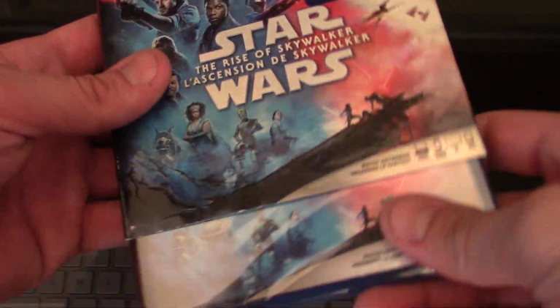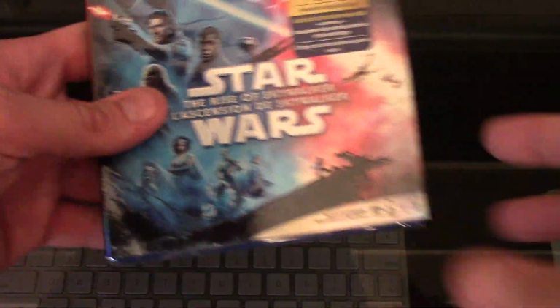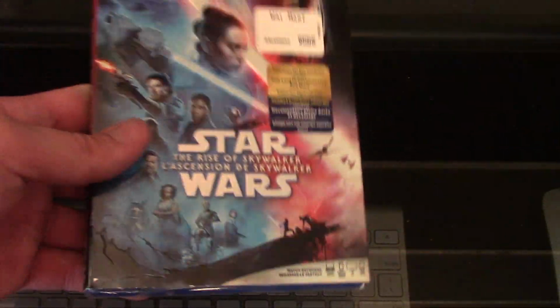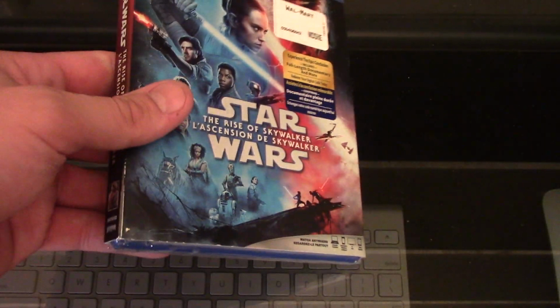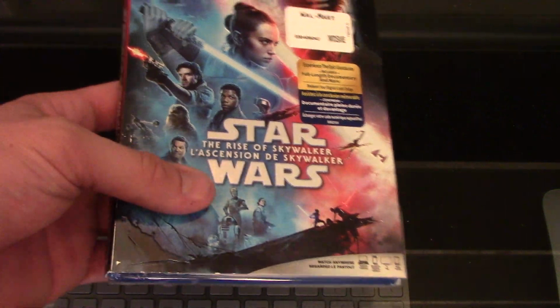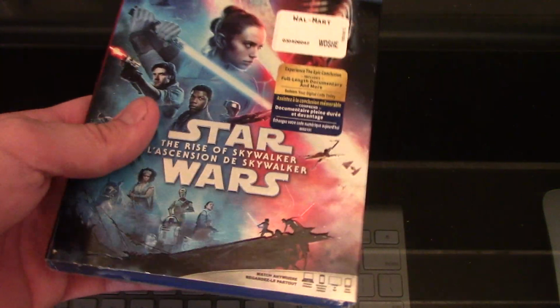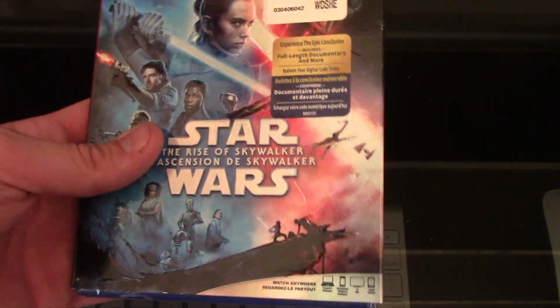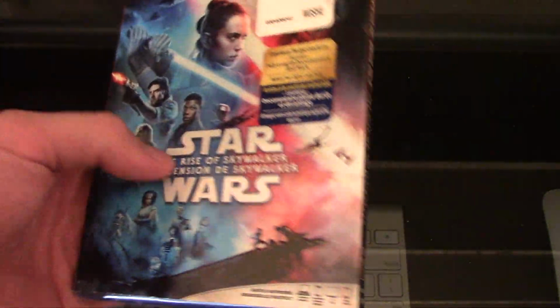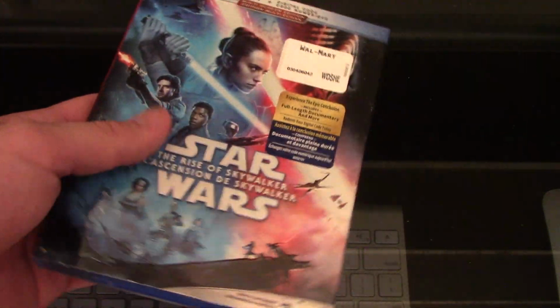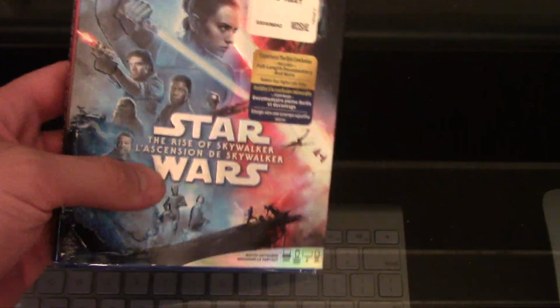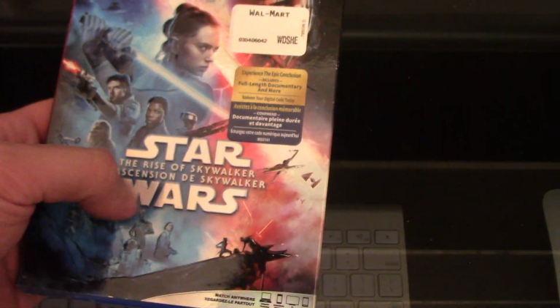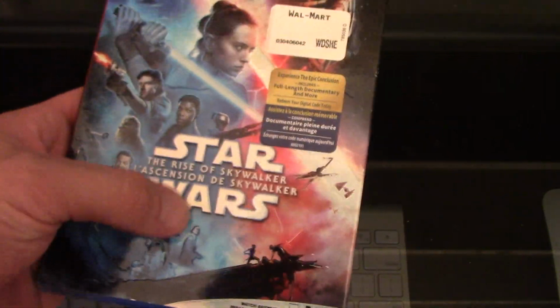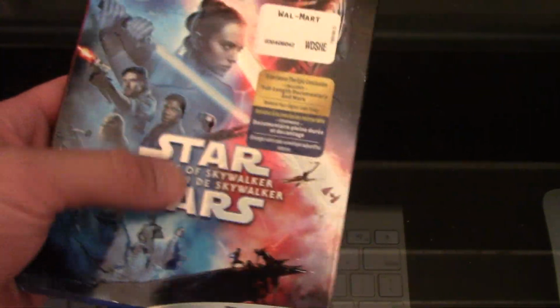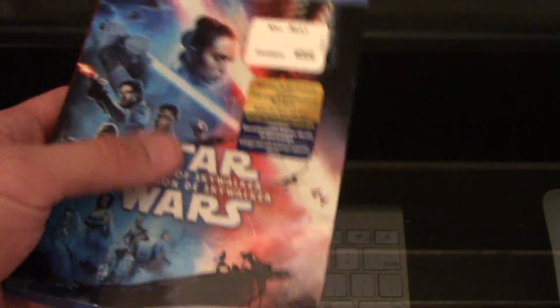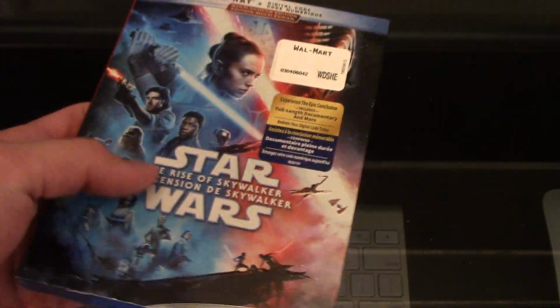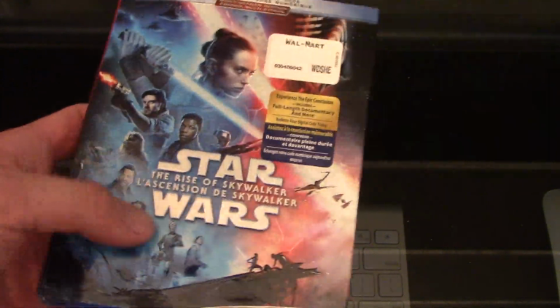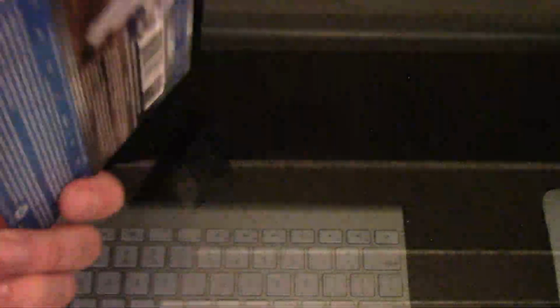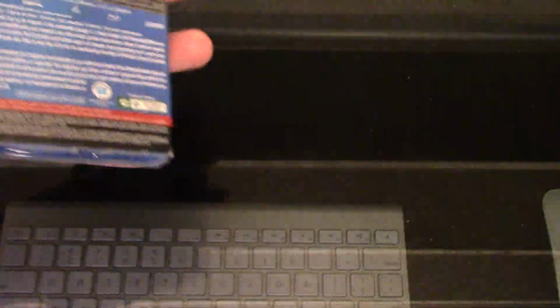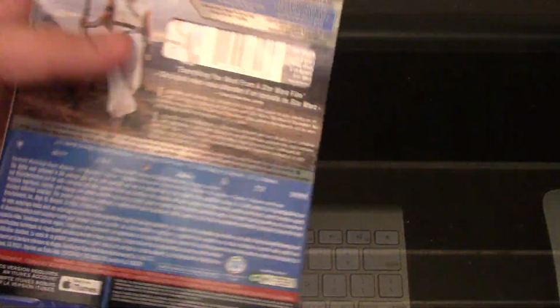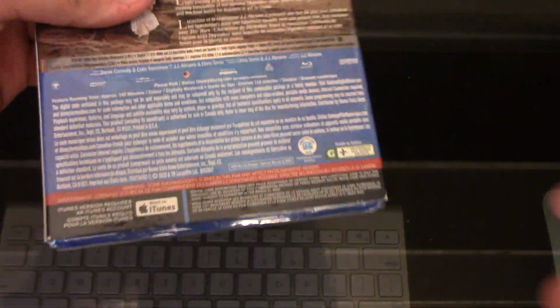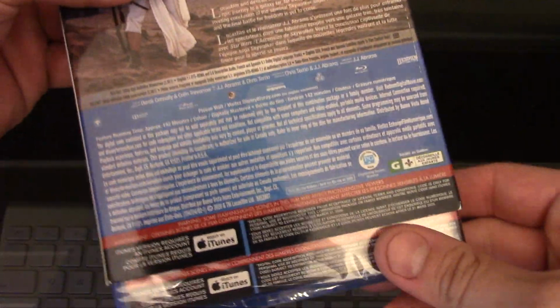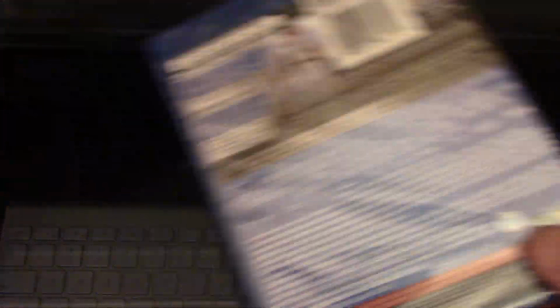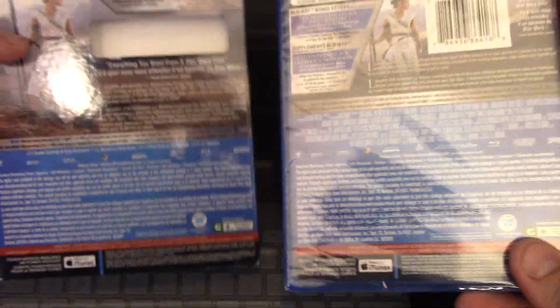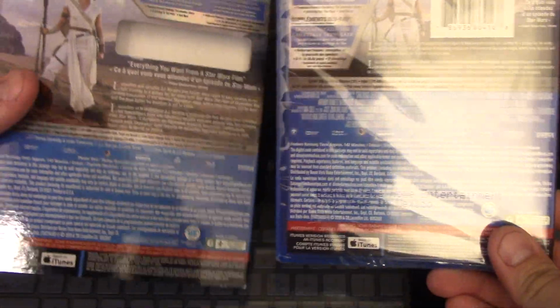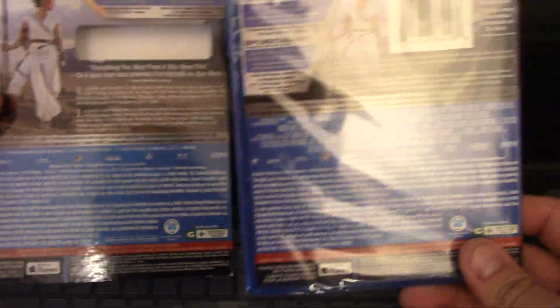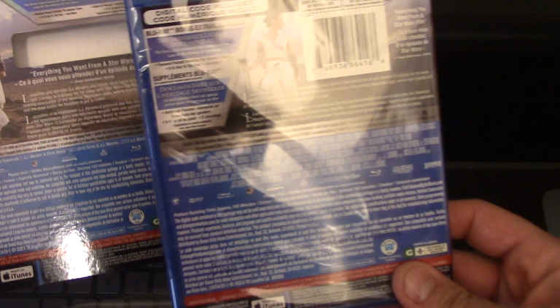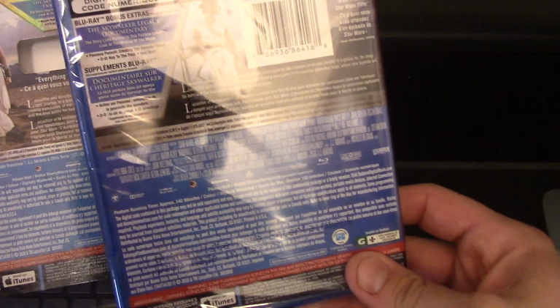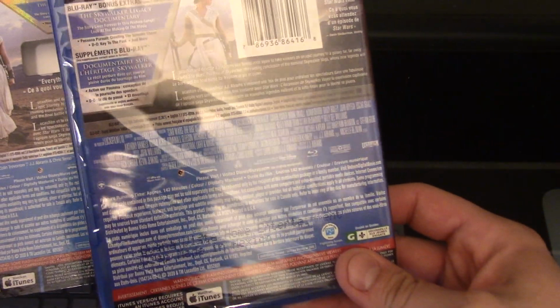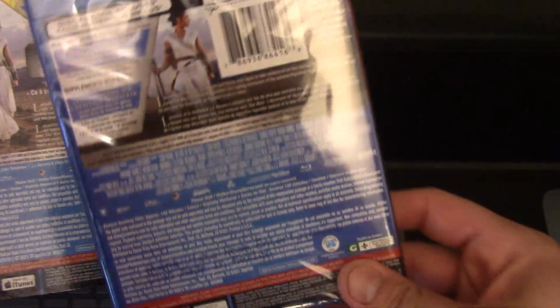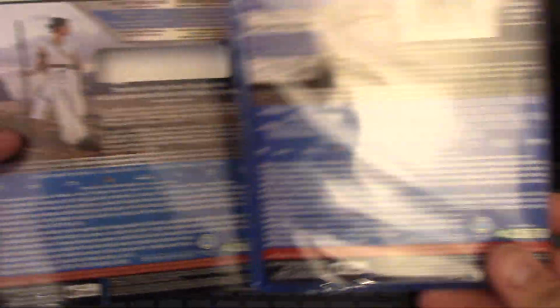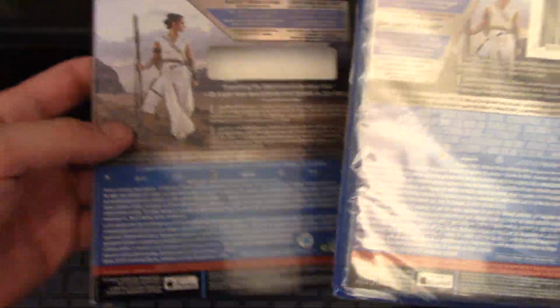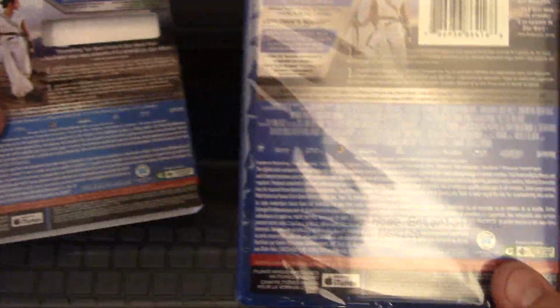Anyways, without further ado, let's open this. This case is holographic, pretty shiny, and it's got 3D writing right here, which is really nice. I only intend to keep the case if there's a reason to, and they're both the same — no reason to.